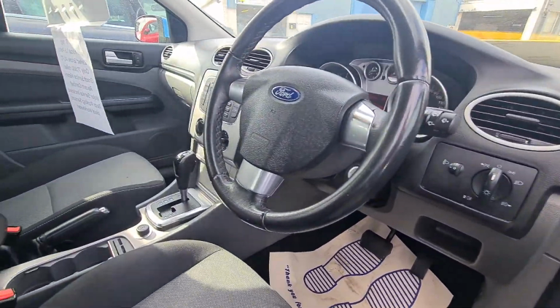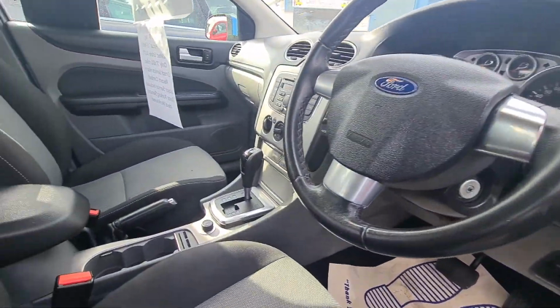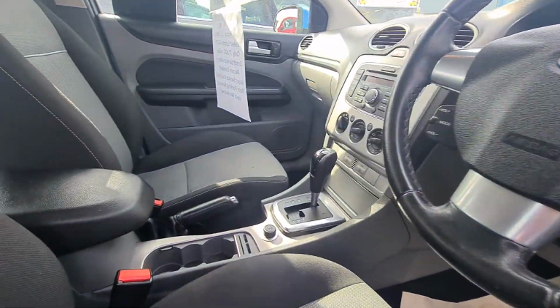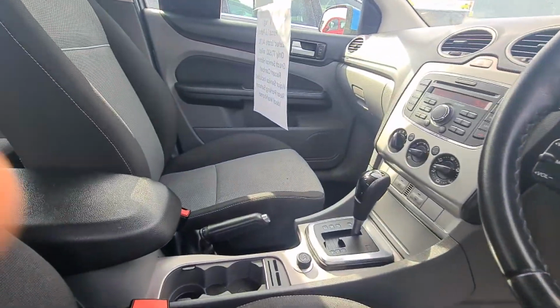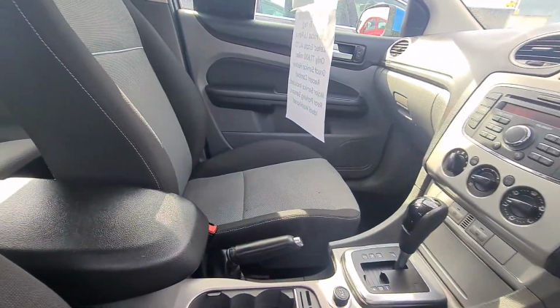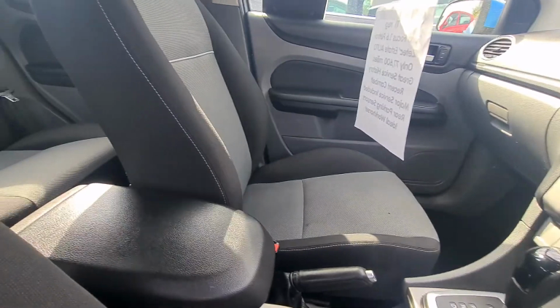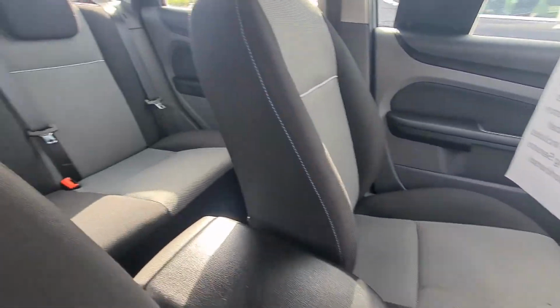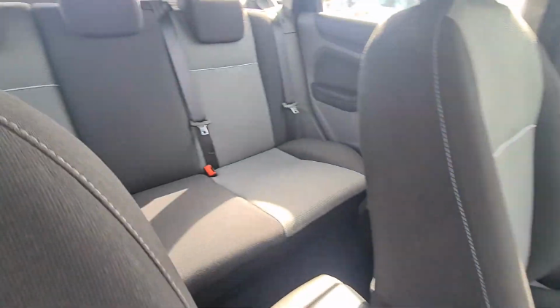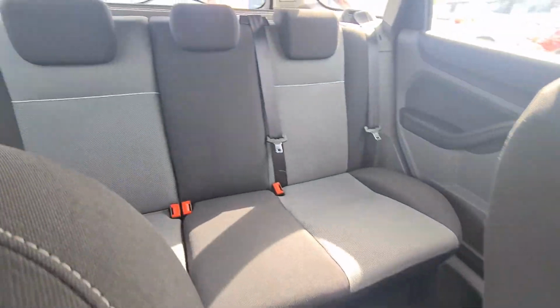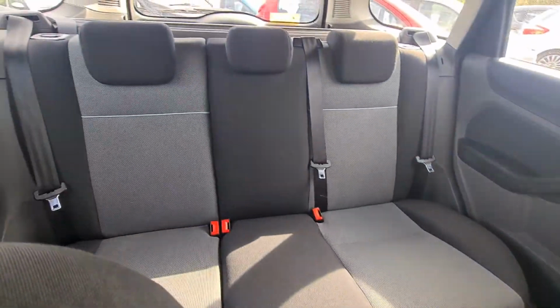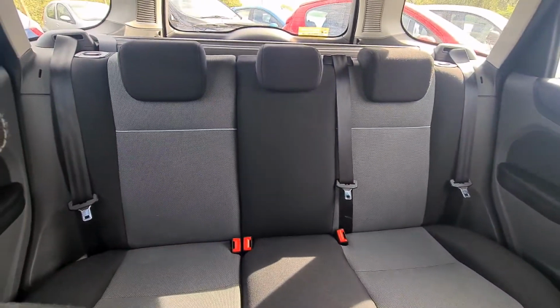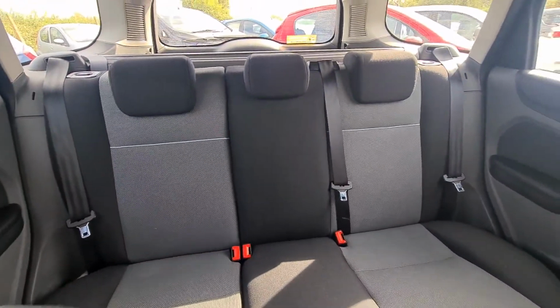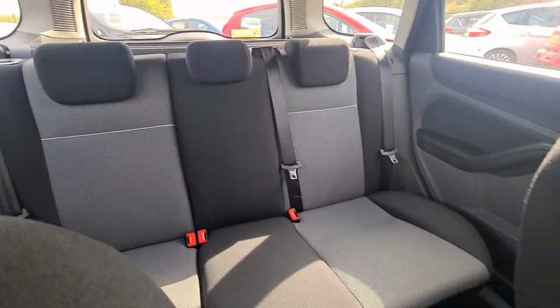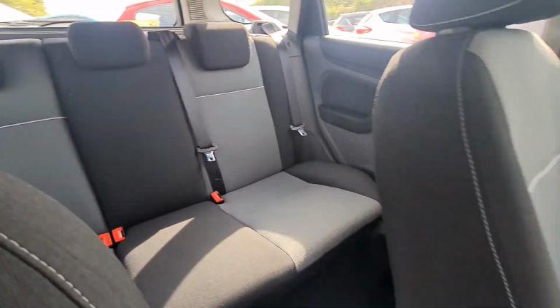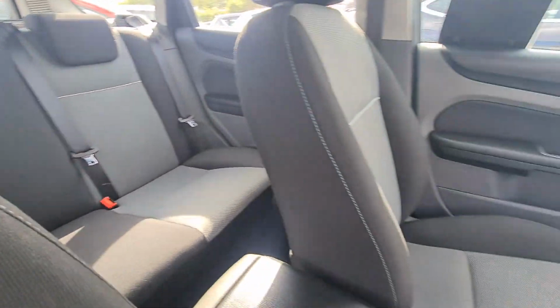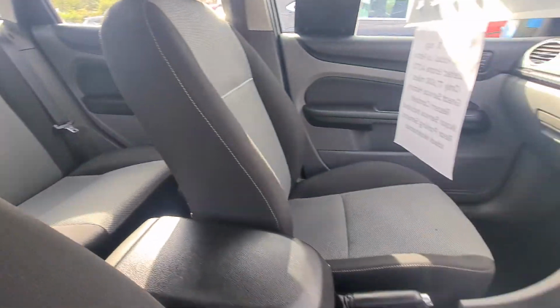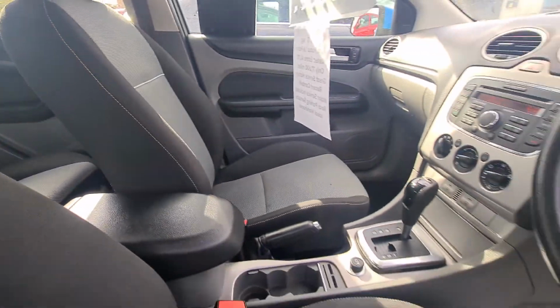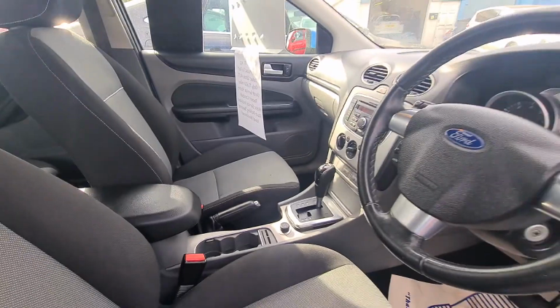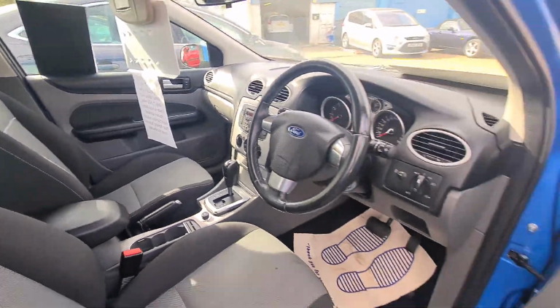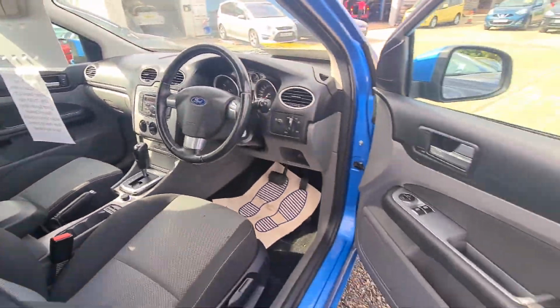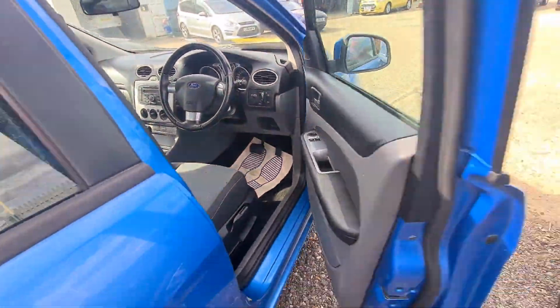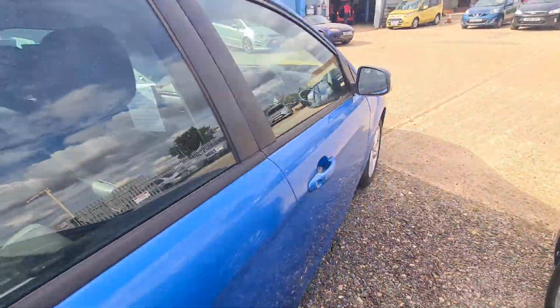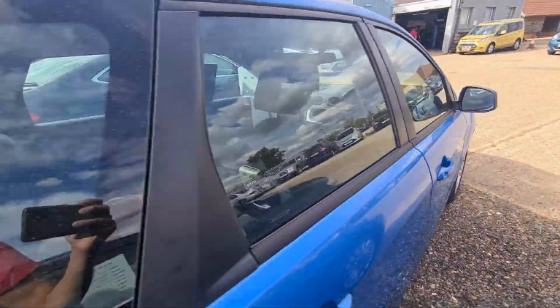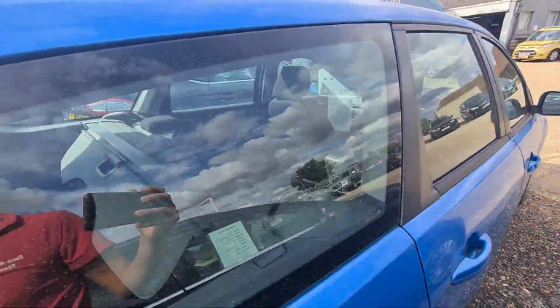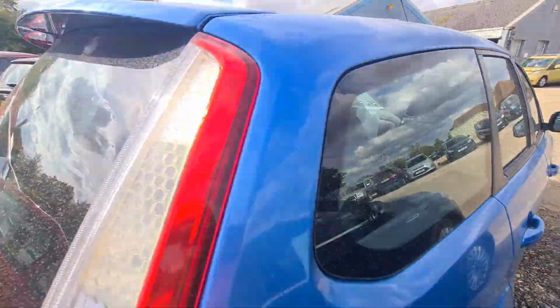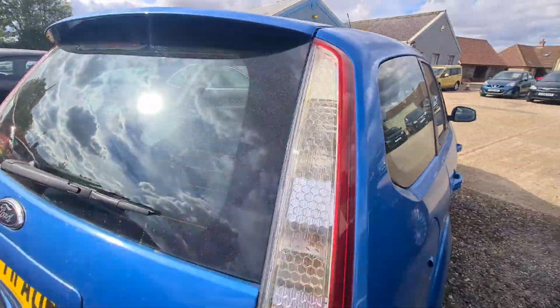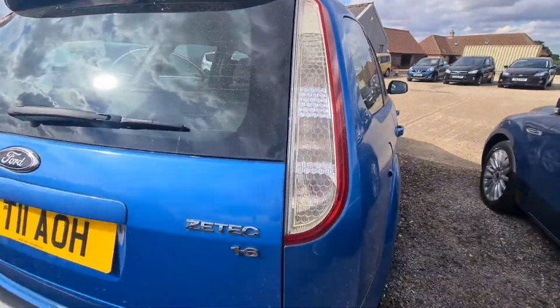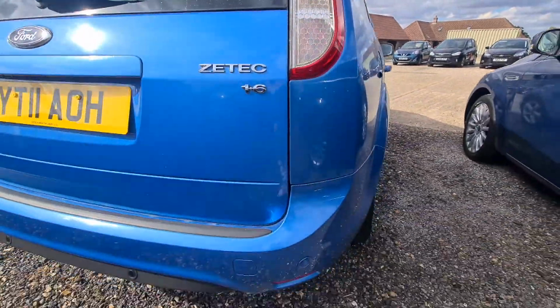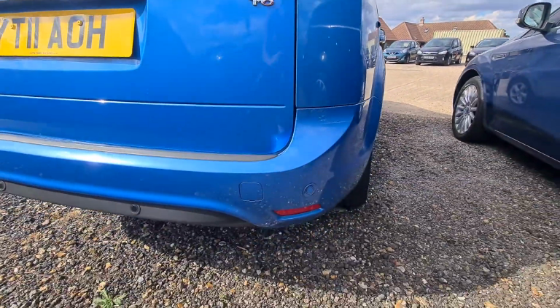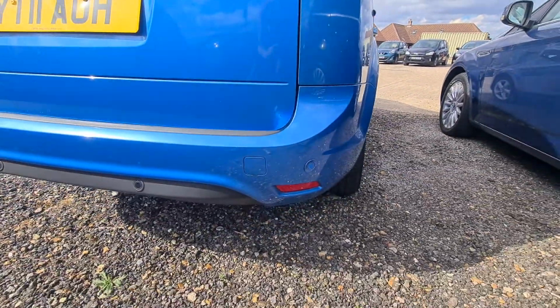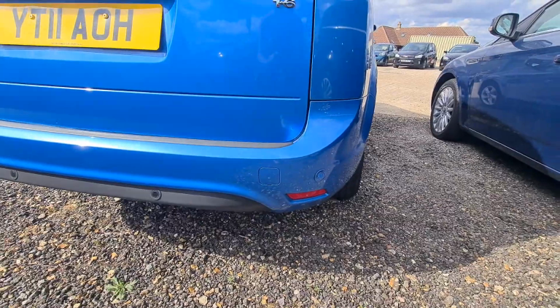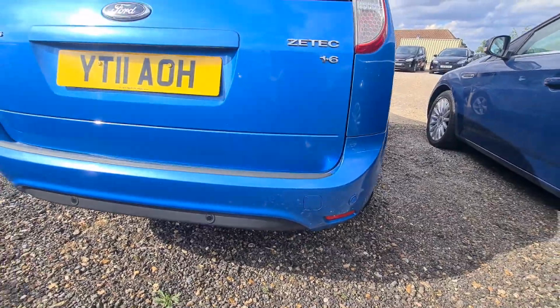As you can see, it's in pretty good condition inside. One of the nice features this car has is Ford's factory fitted rear parking sensors.